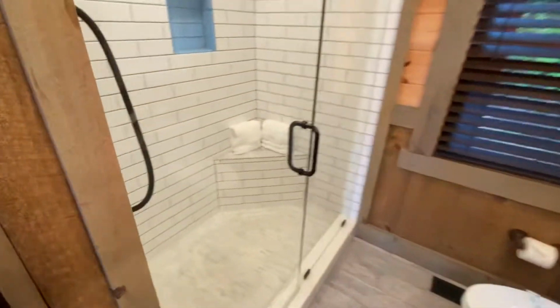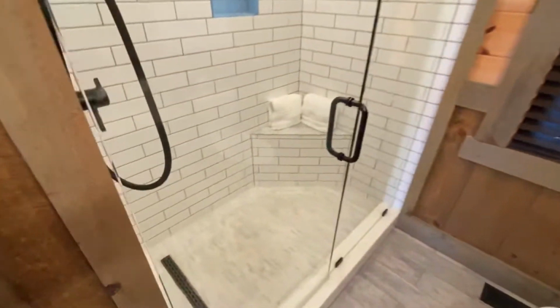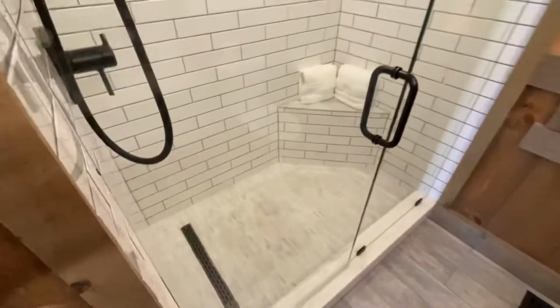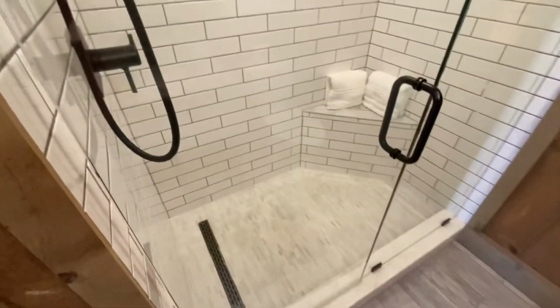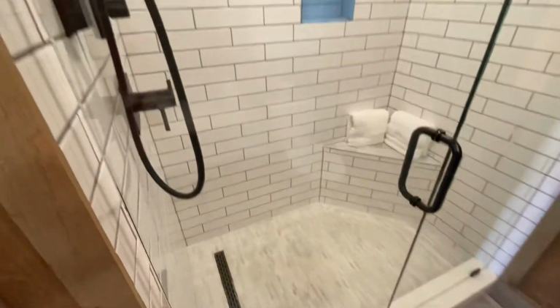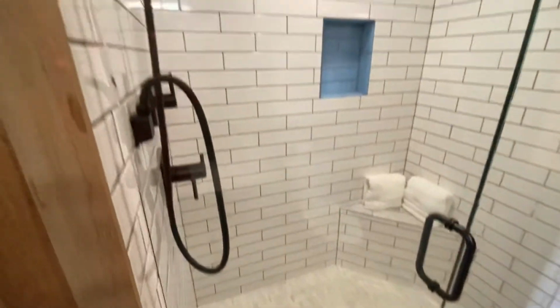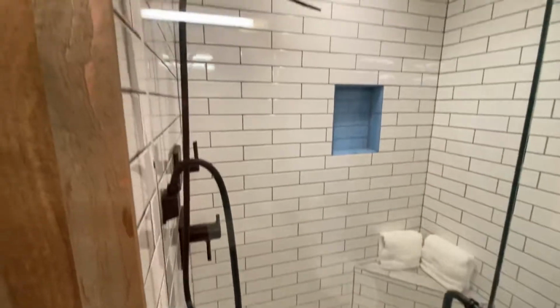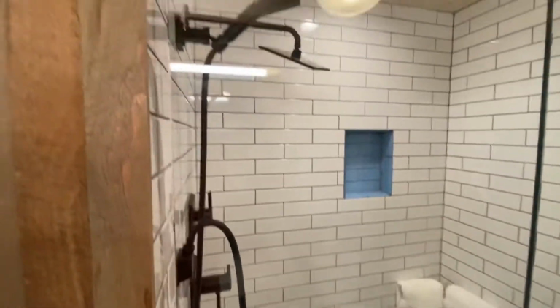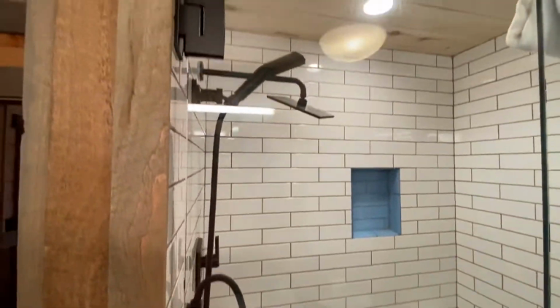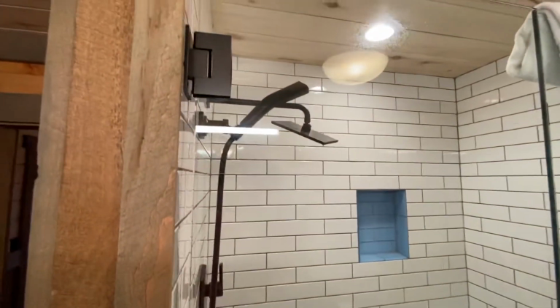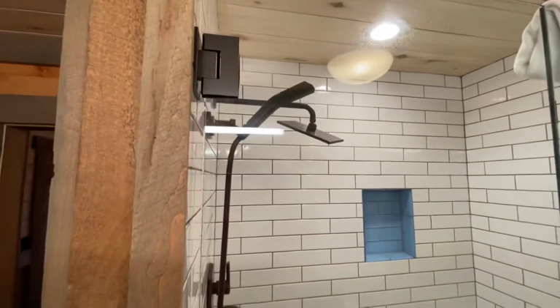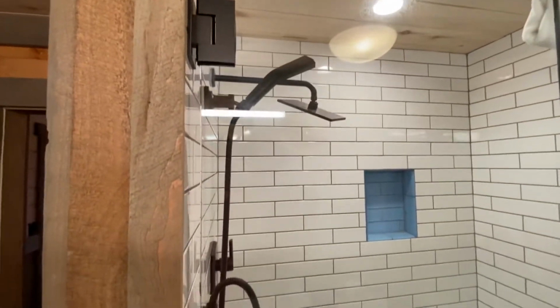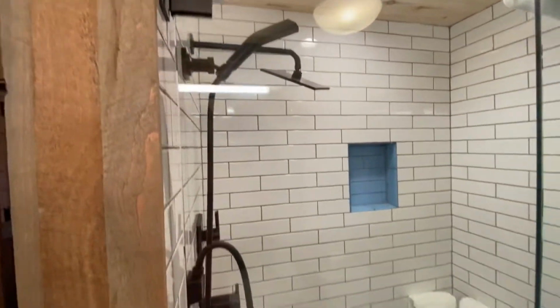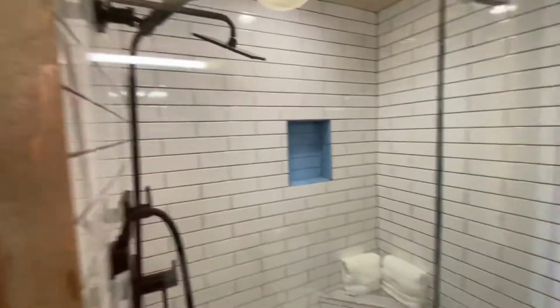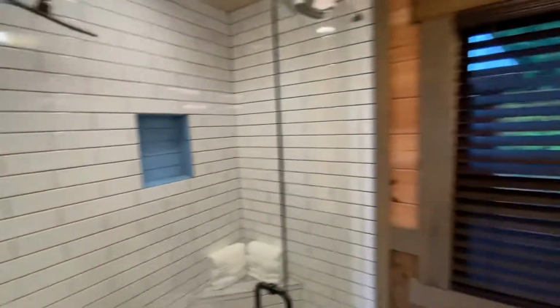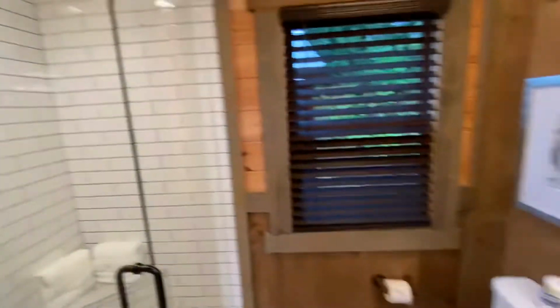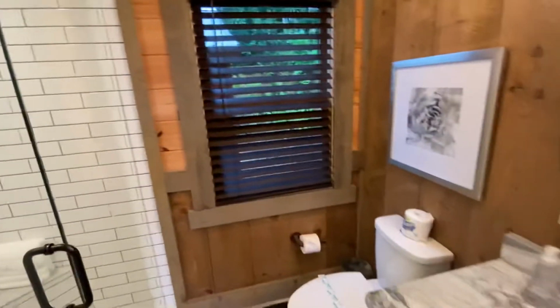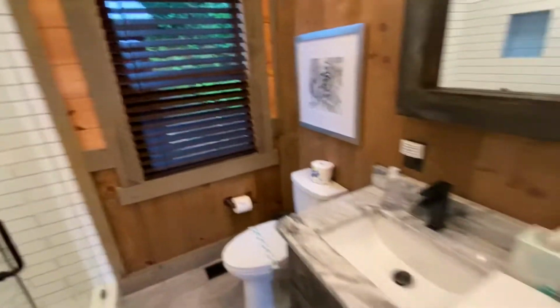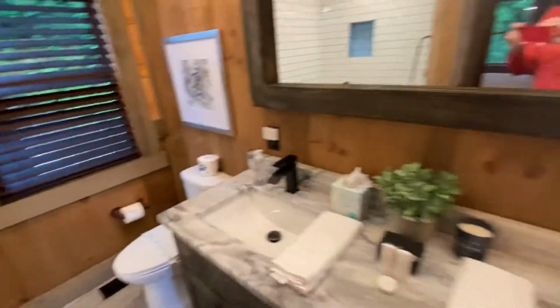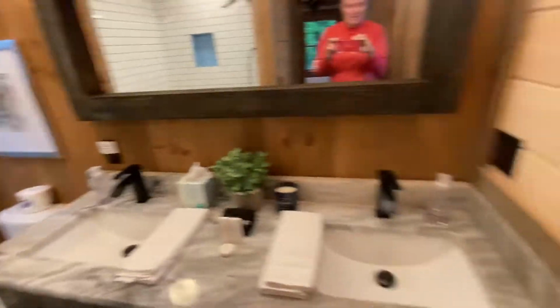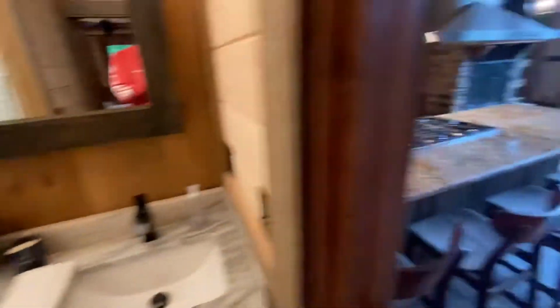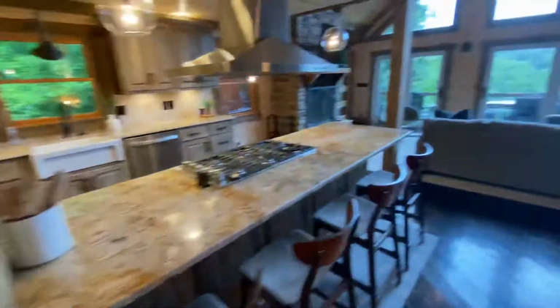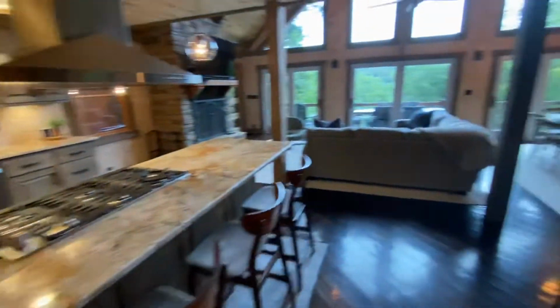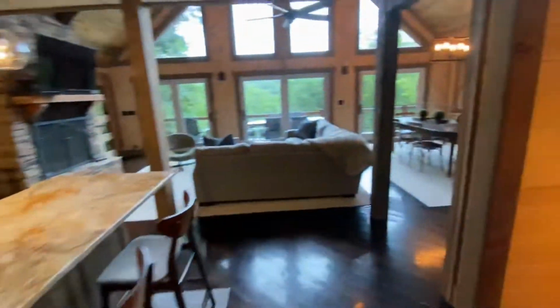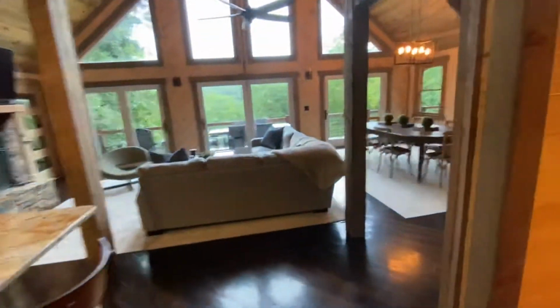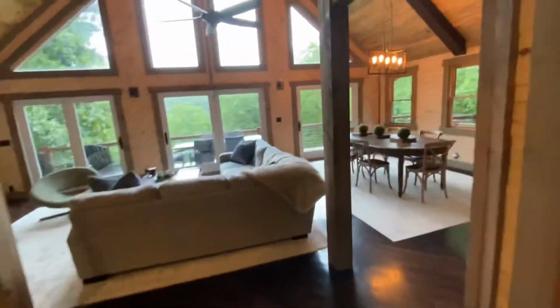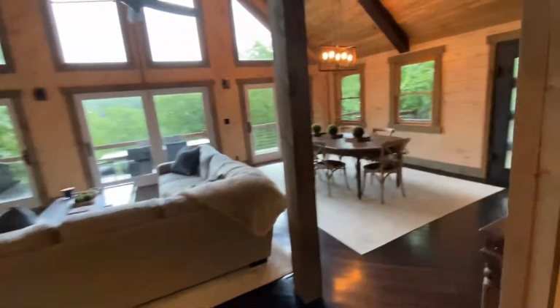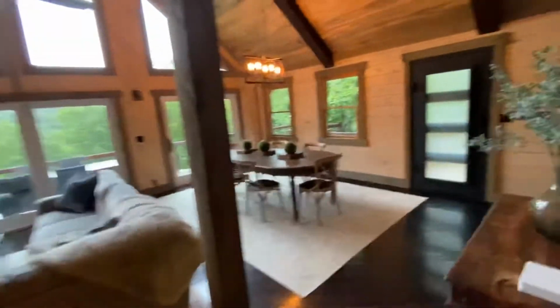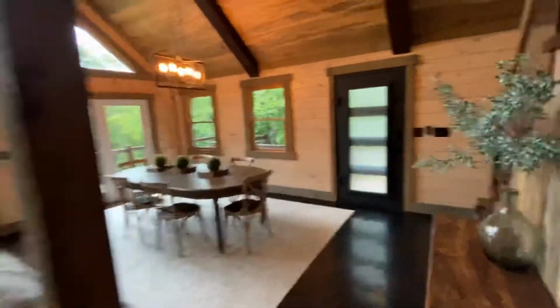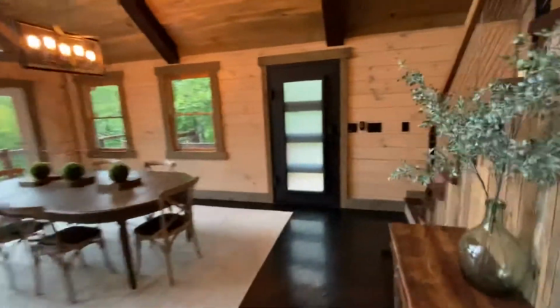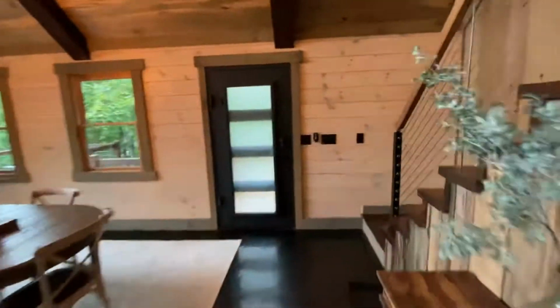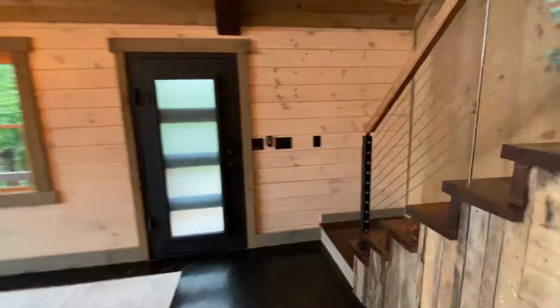Tiled shower, premium waterfall shower head — I'm going to say 'premium' too many times in this video, but it is definitely that. Now let's go upstairs.